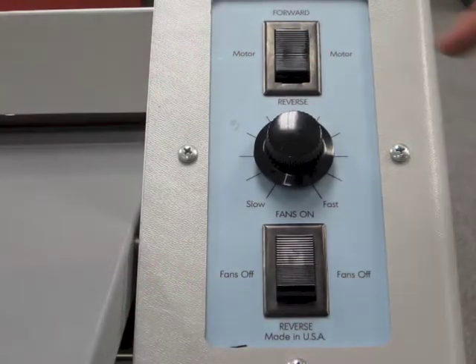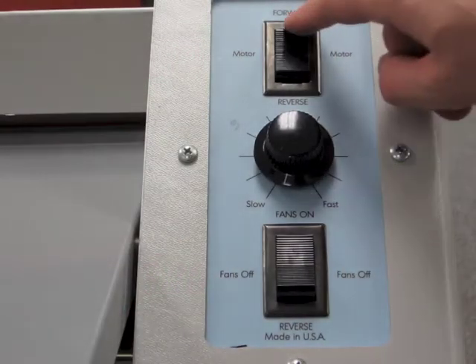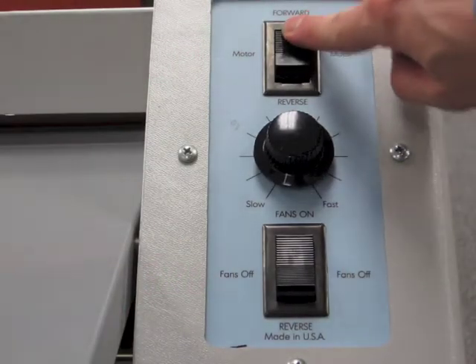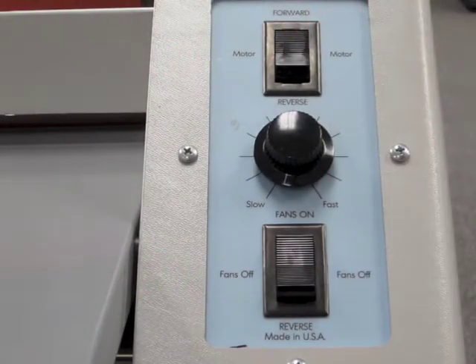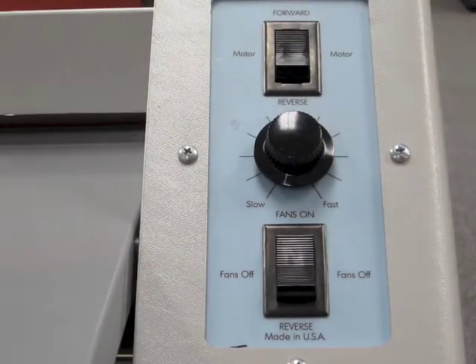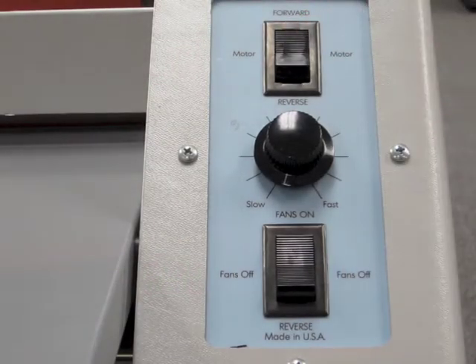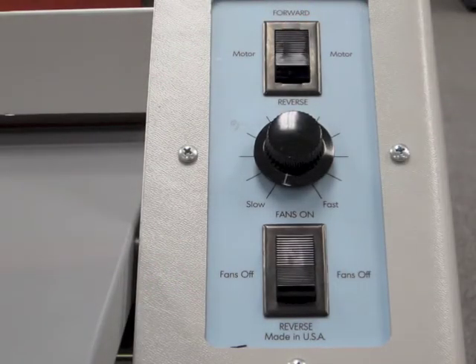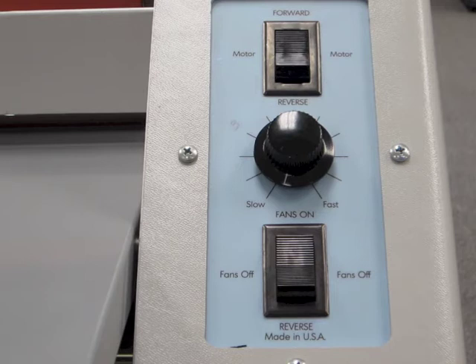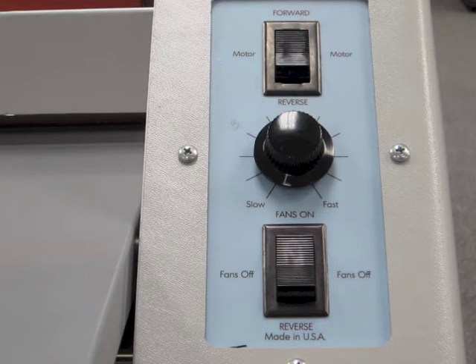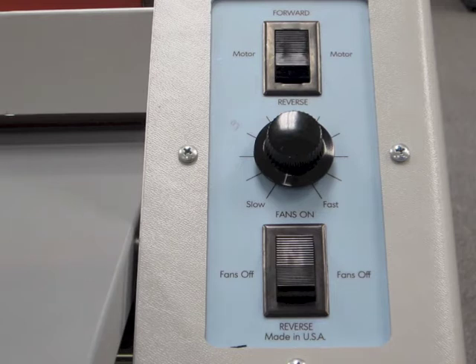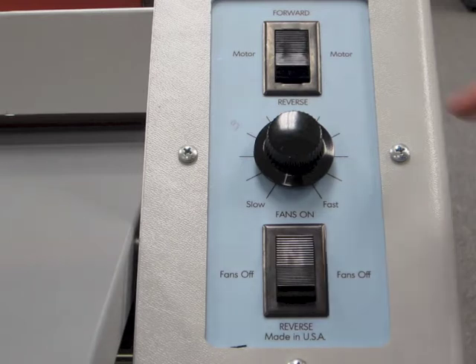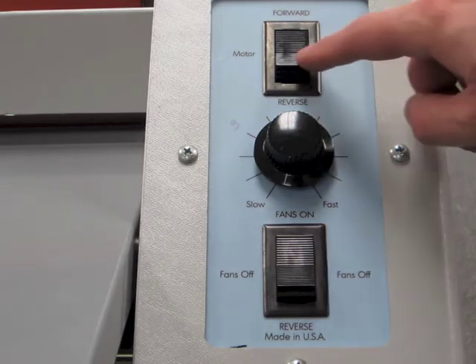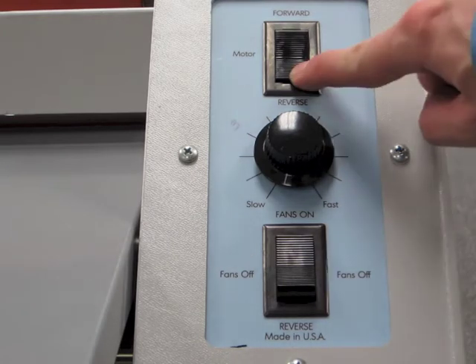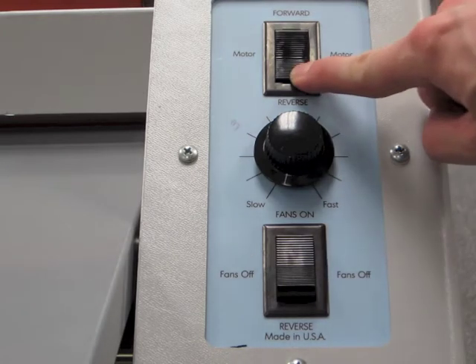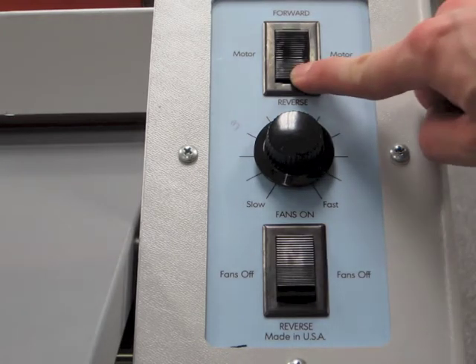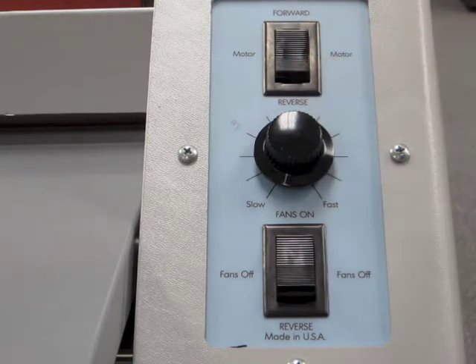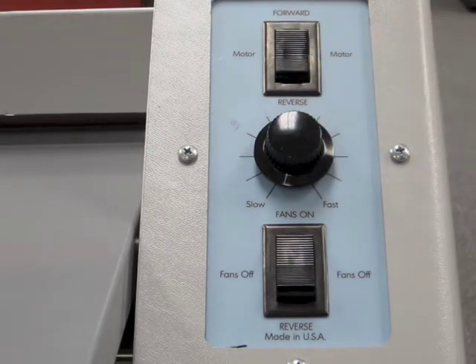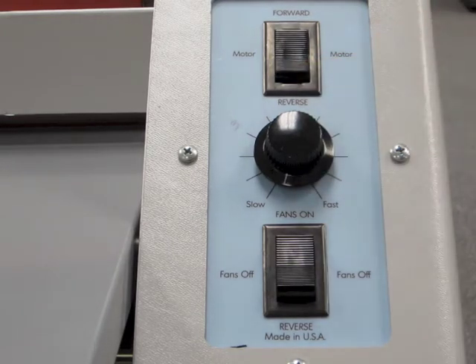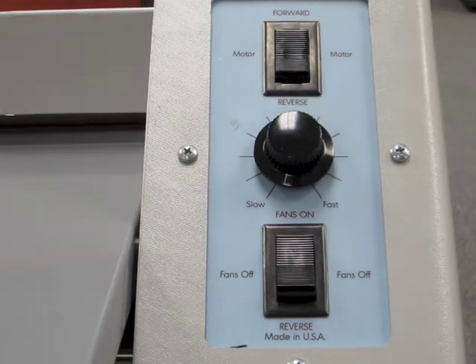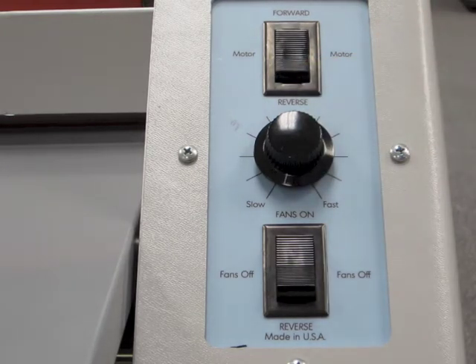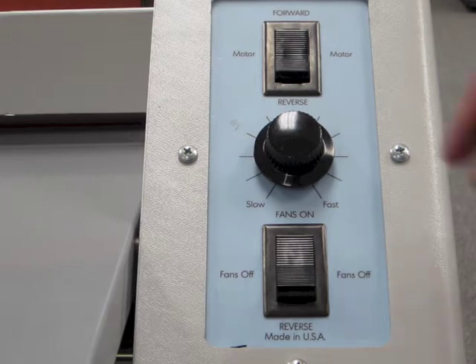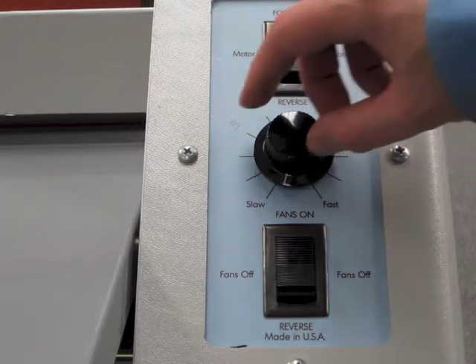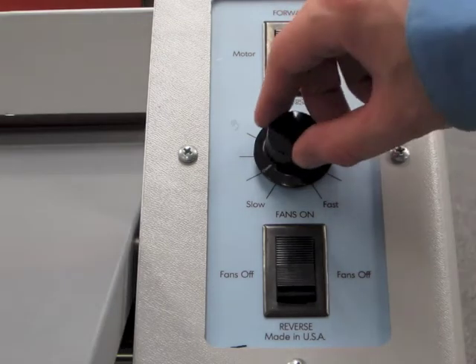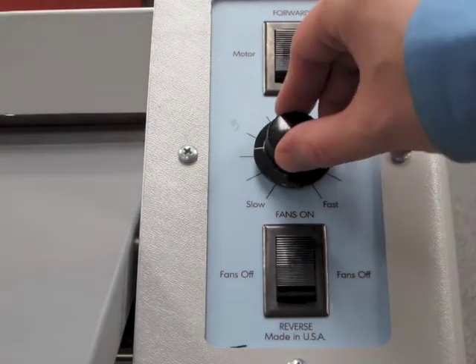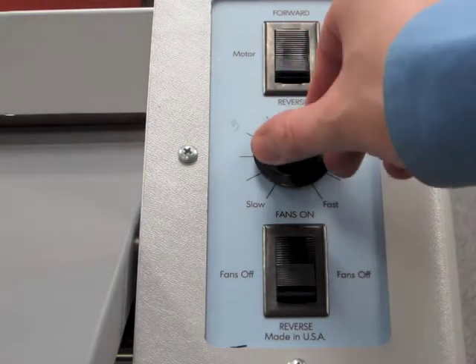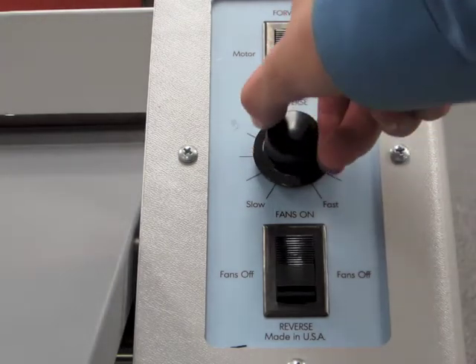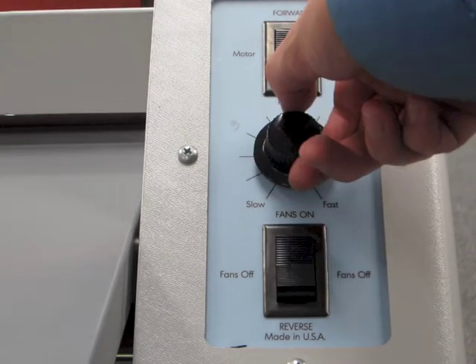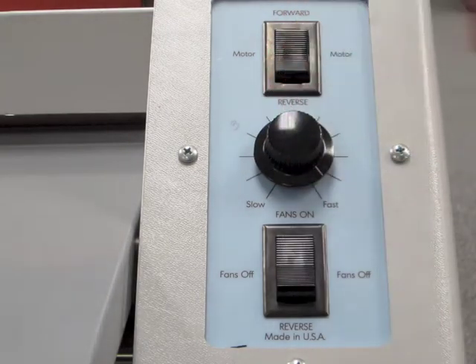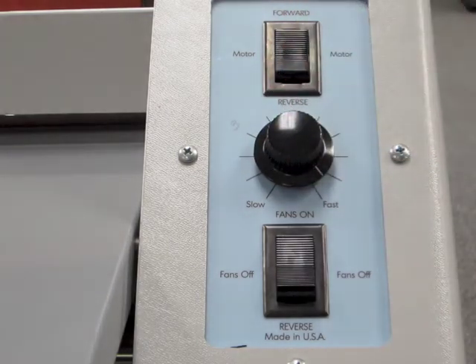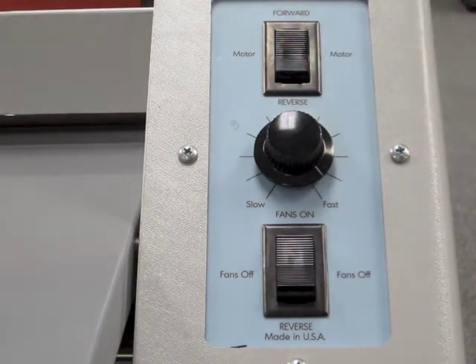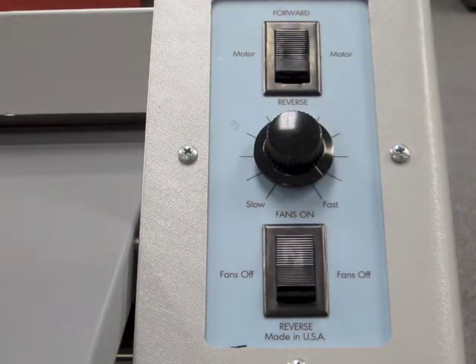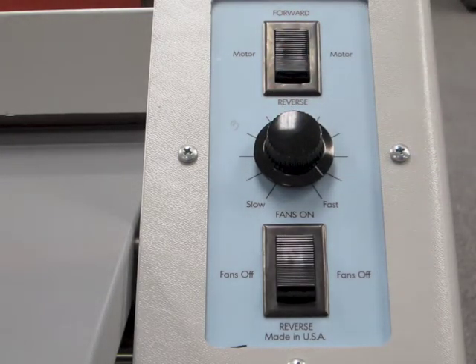The laminator's speed, direction, and fan controls are located on the right-hand panel. Speed is controlled with the turn of a knob. The EXP42PLUS can operate at speeds up to 10 feet per minute.